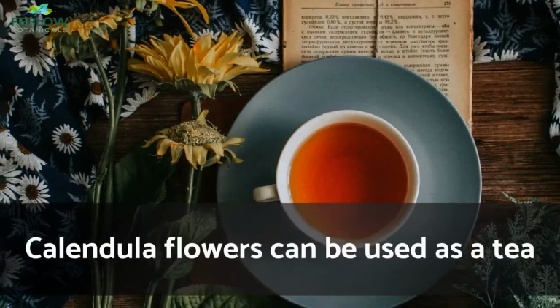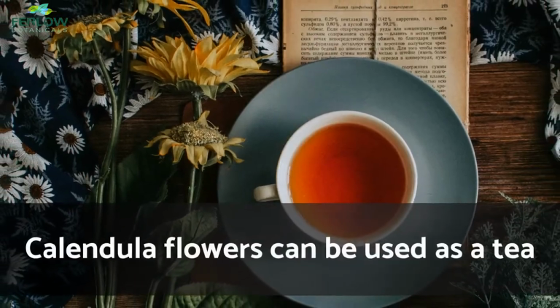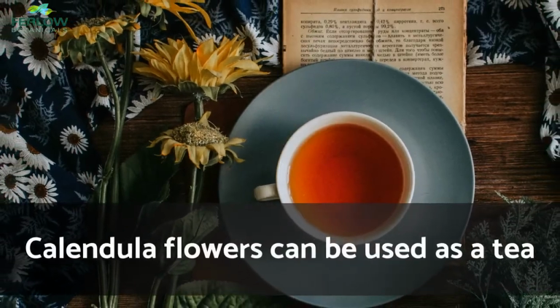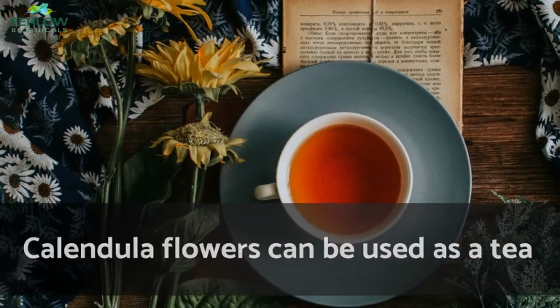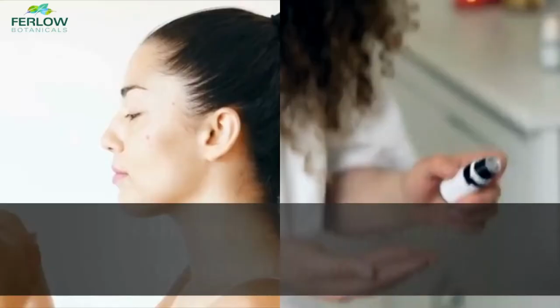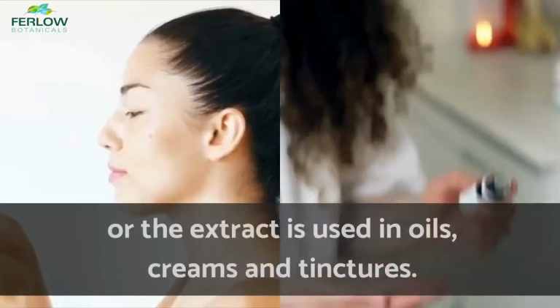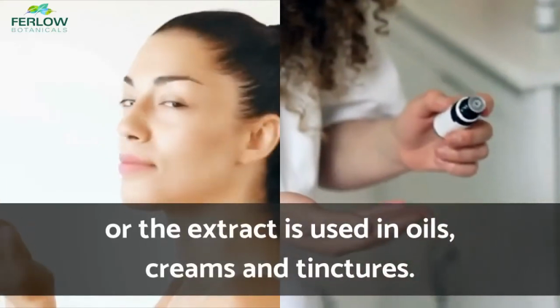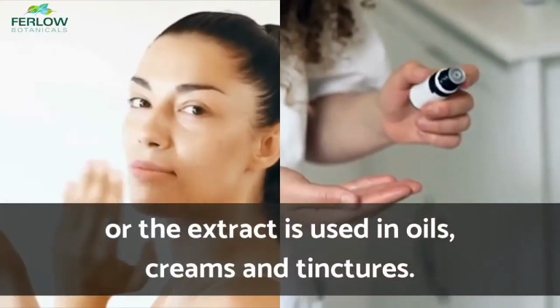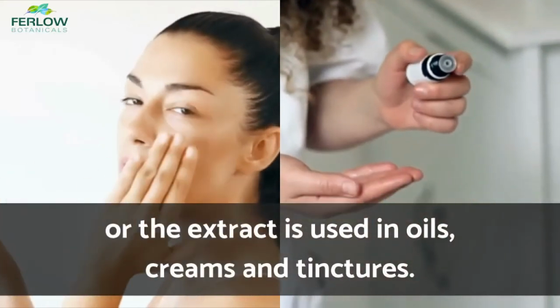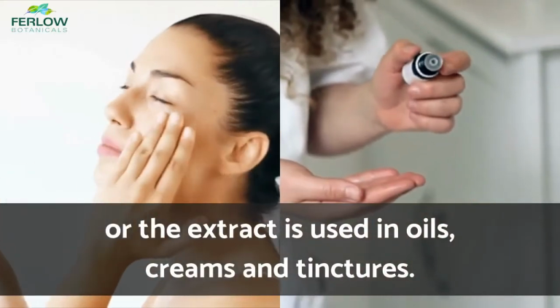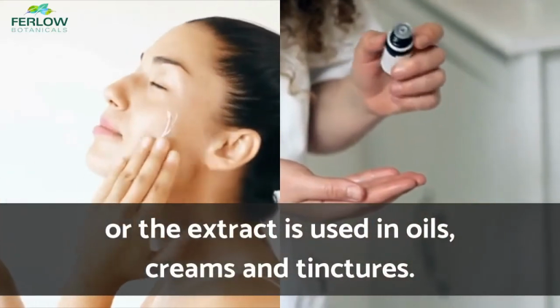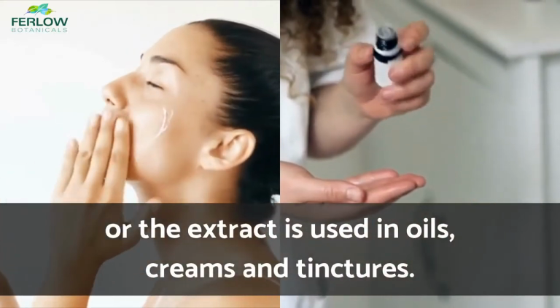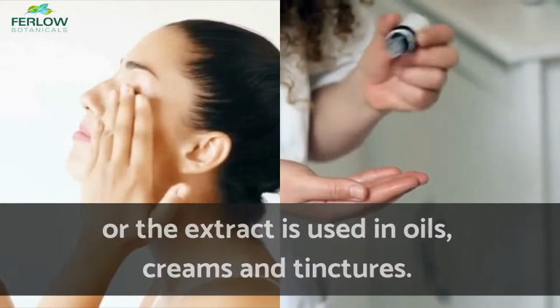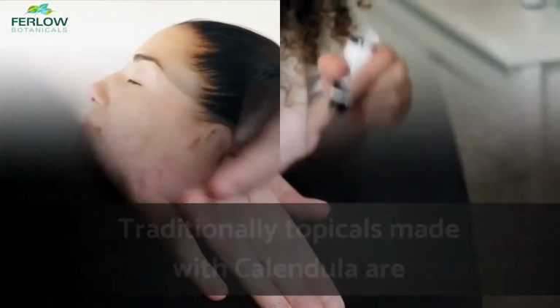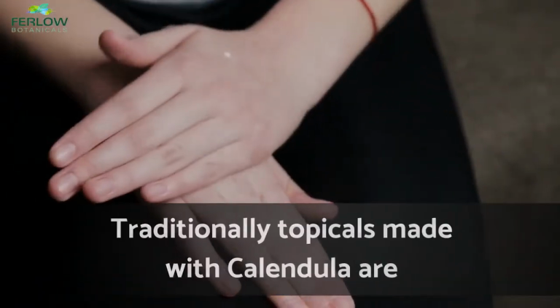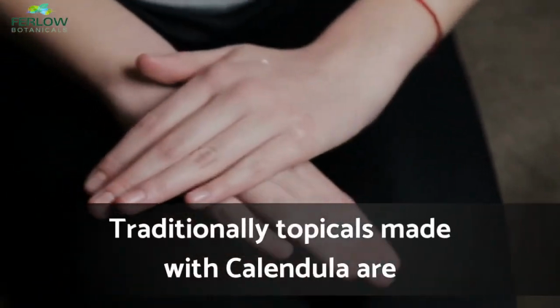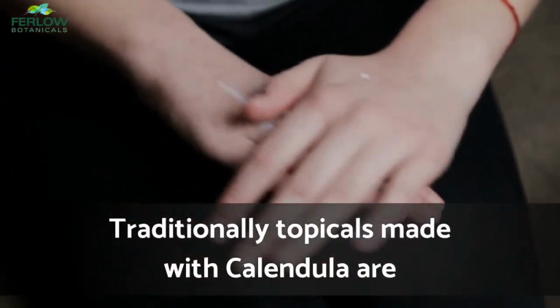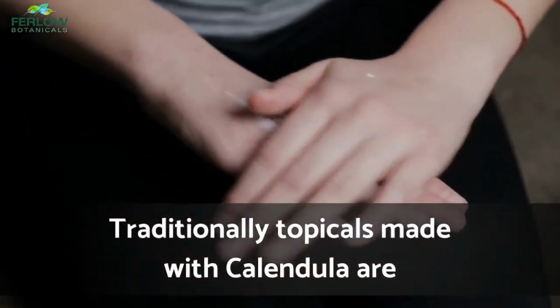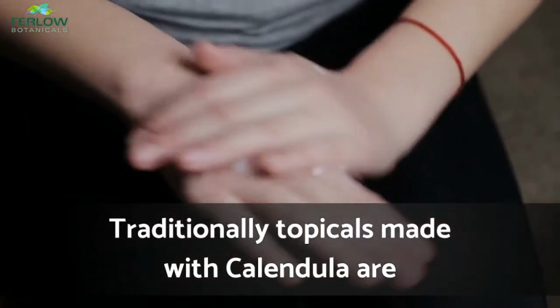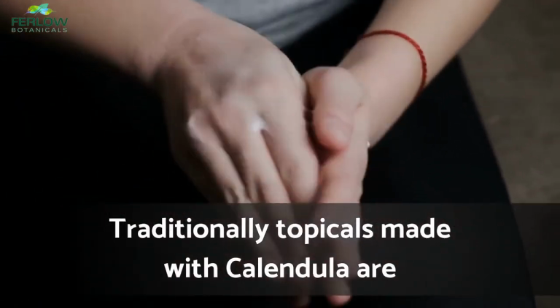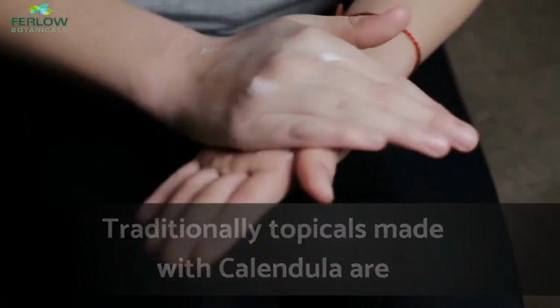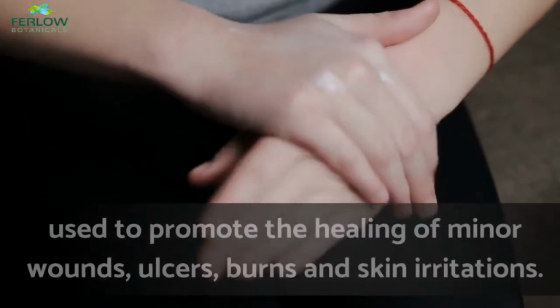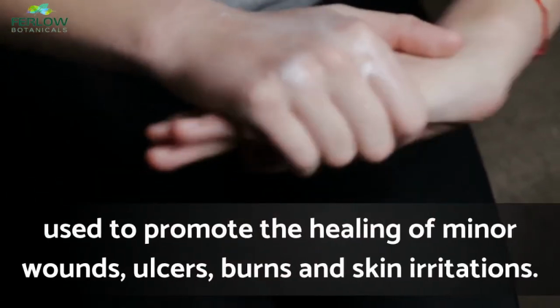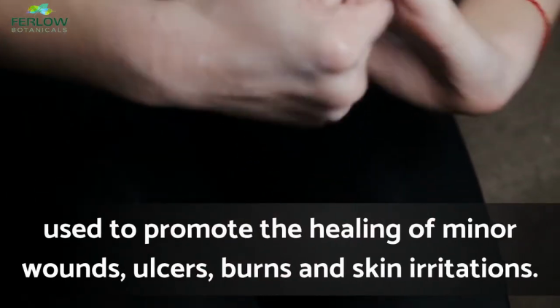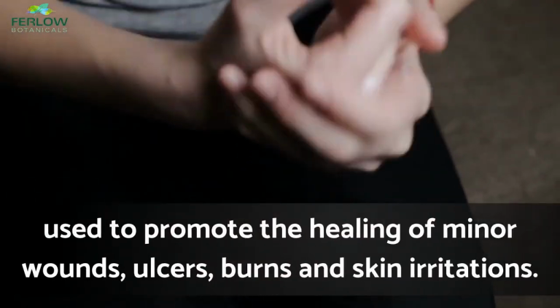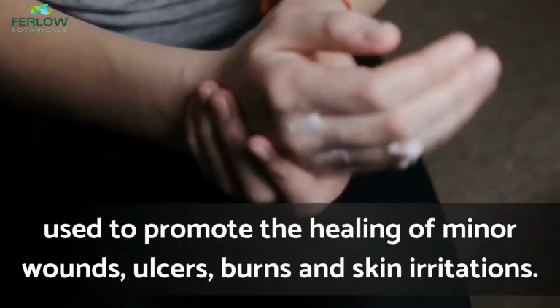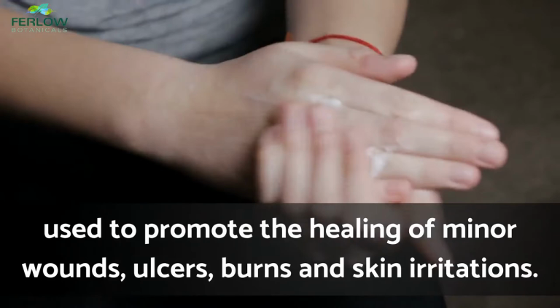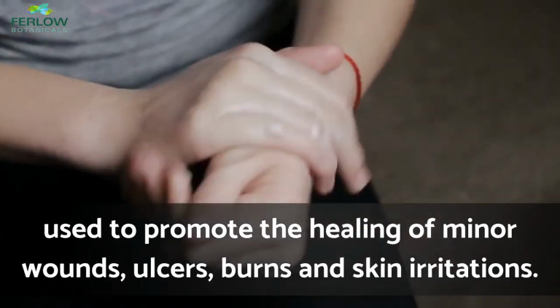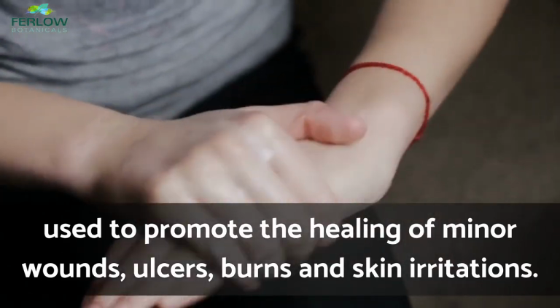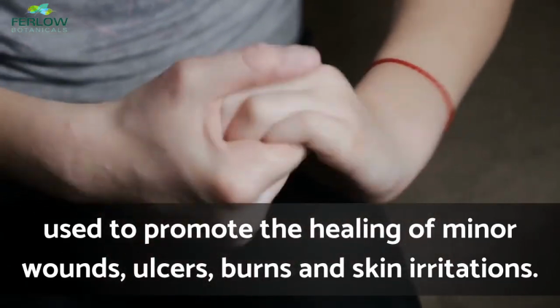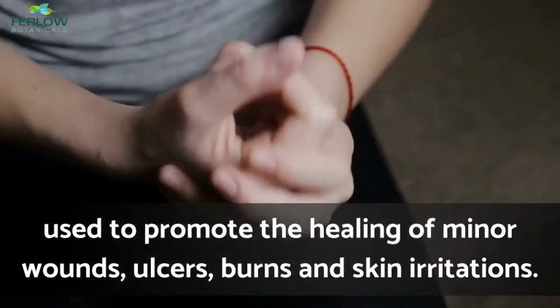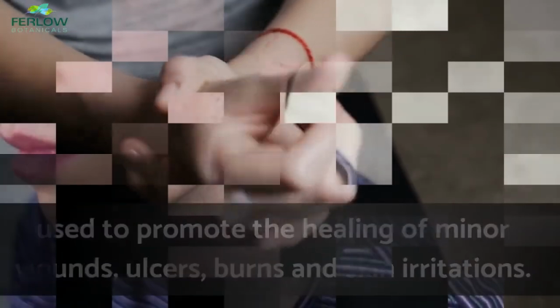Calendula flowers can be used as a tea, or the extract is used in oils, creams, and tinctures. Traditionally, topicals made with calendula are used to promote the healing of minor wounds, ulcers, burns, and skin irritations.